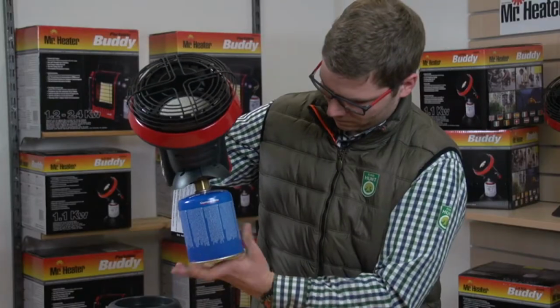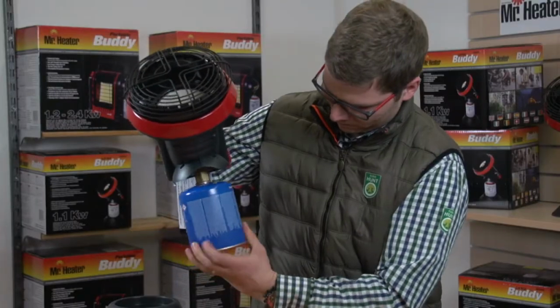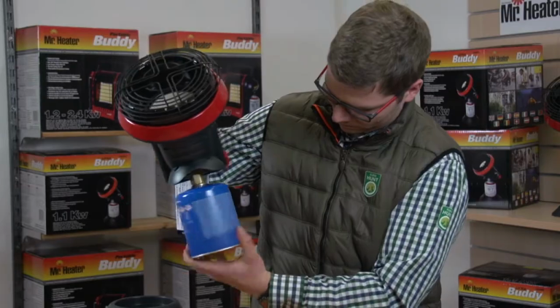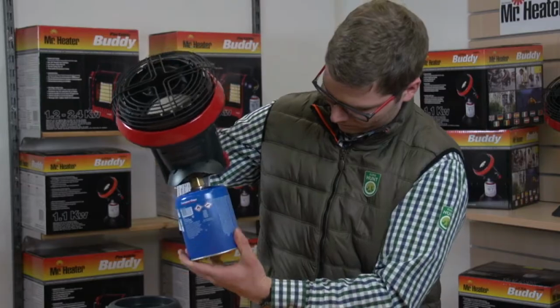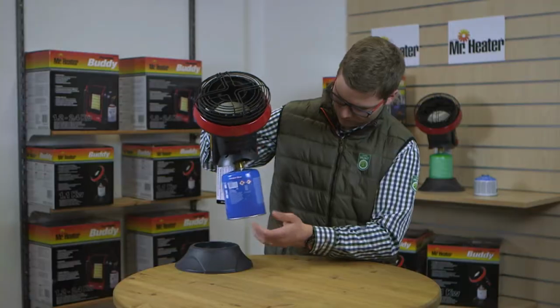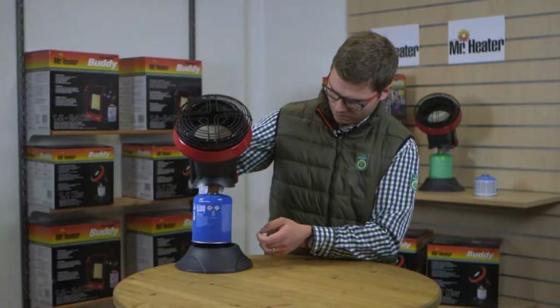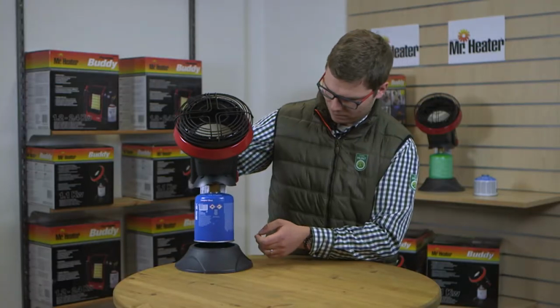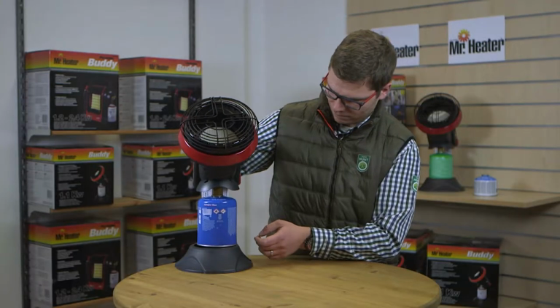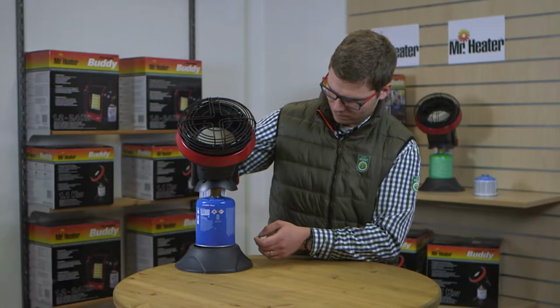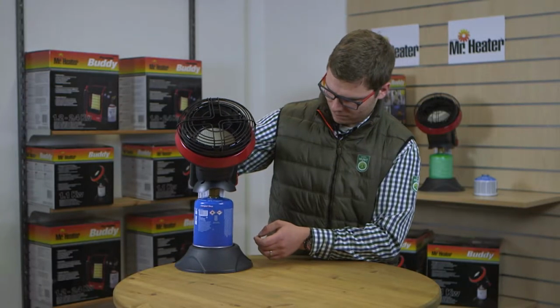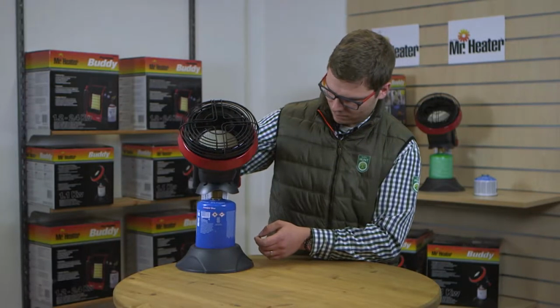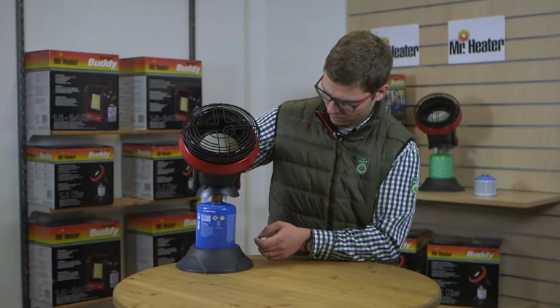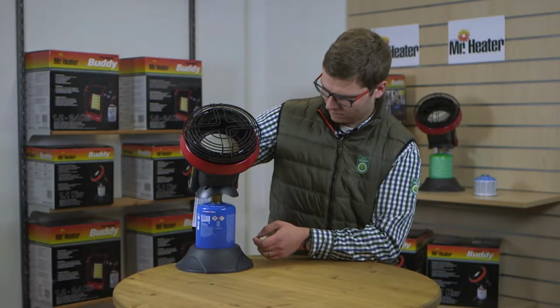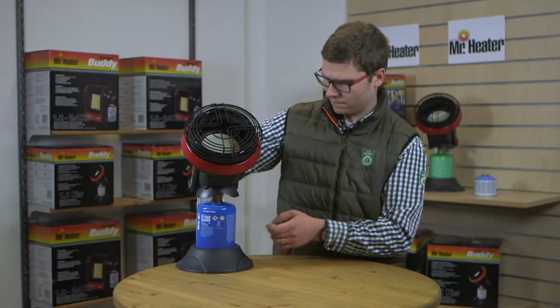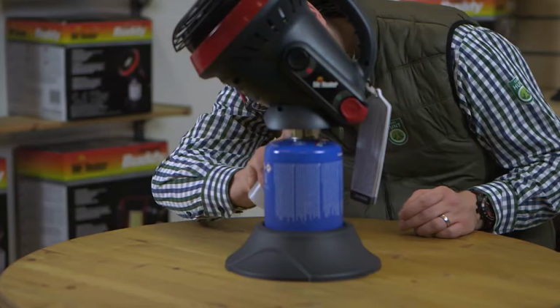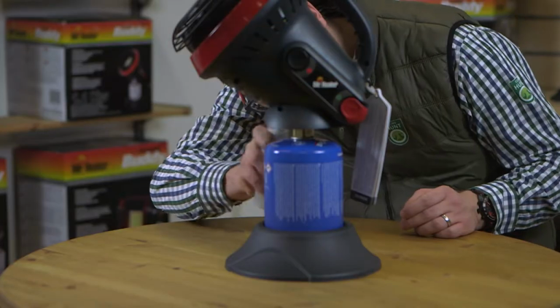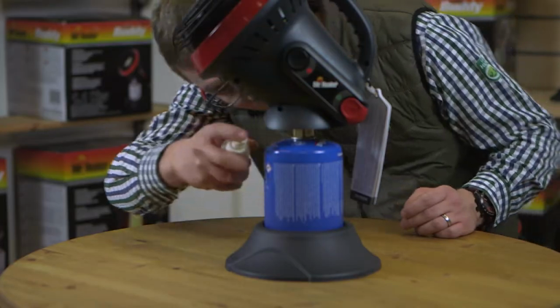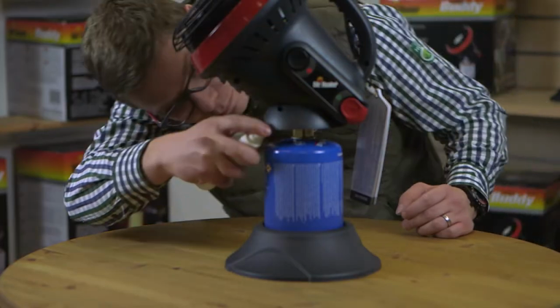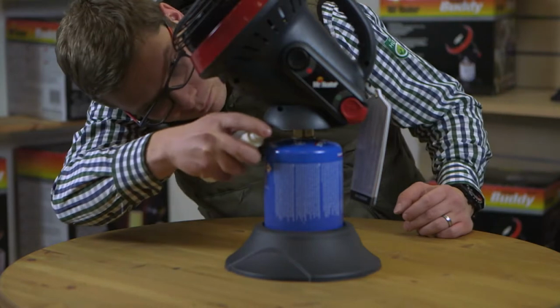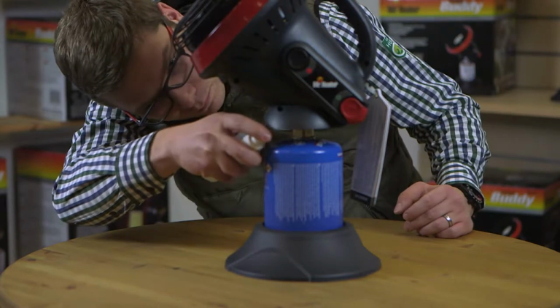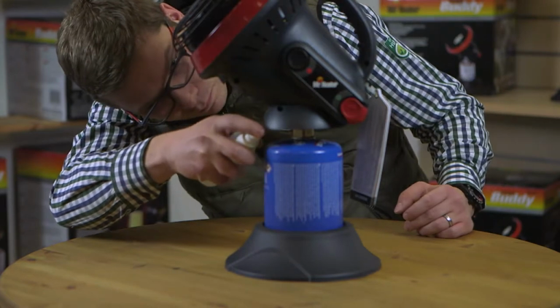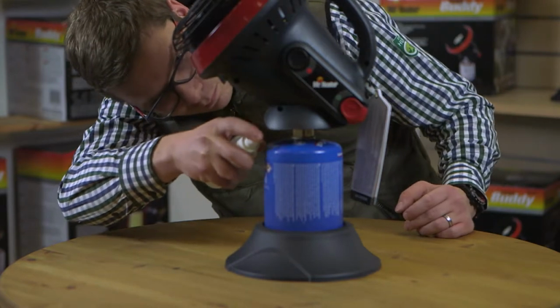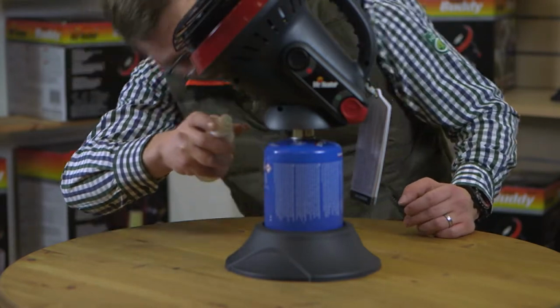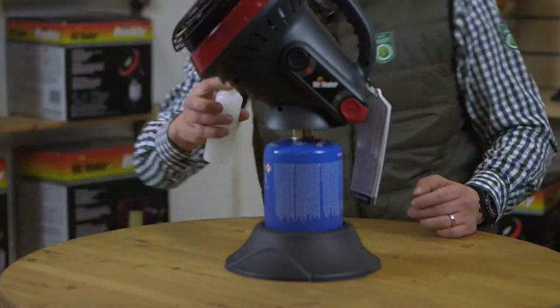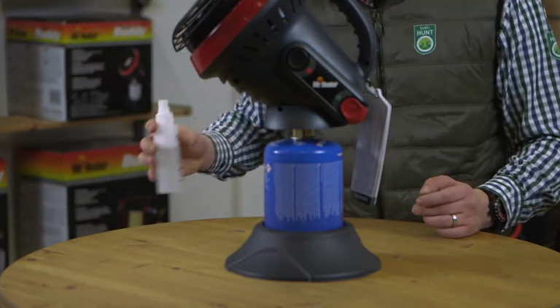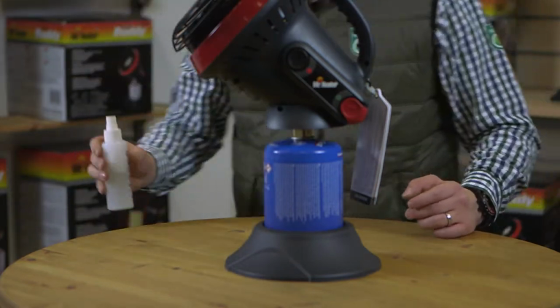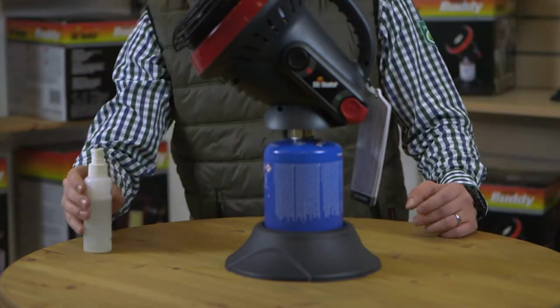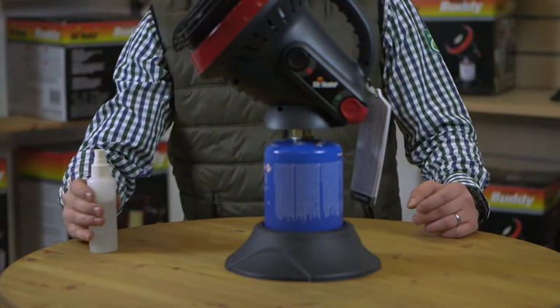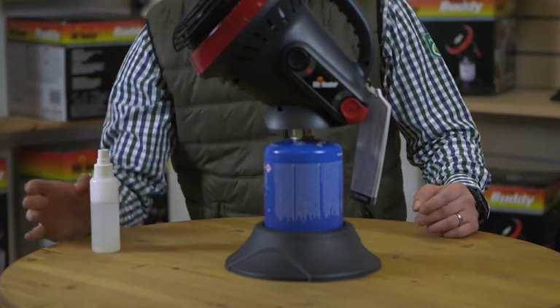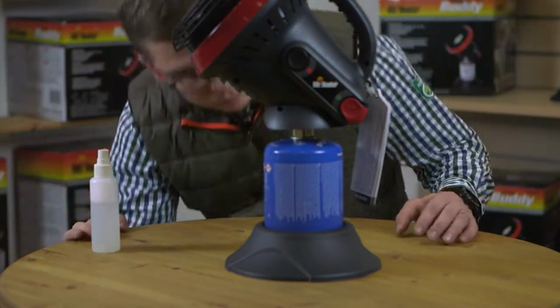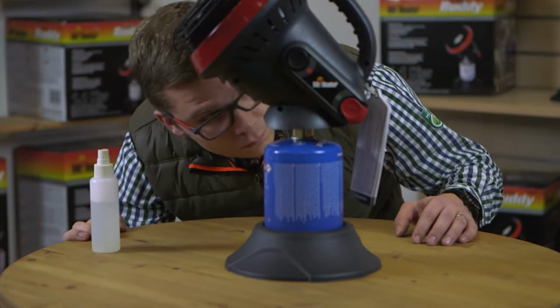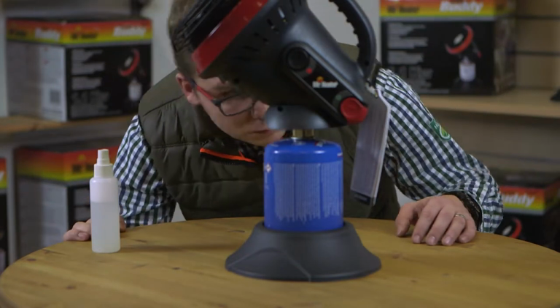Then insert the cartridge into the base for stability. Once connected, spray all connection points with a soapy water mixture to ensure there are no leaks.